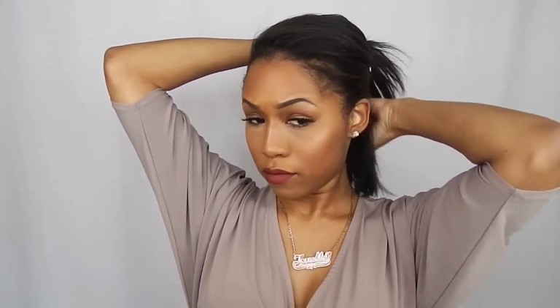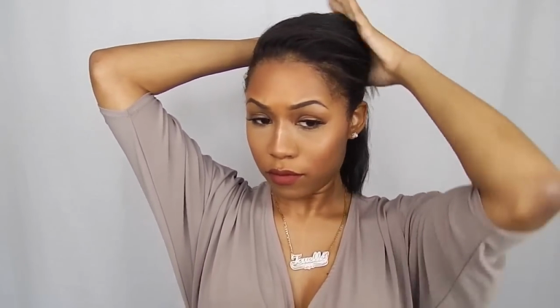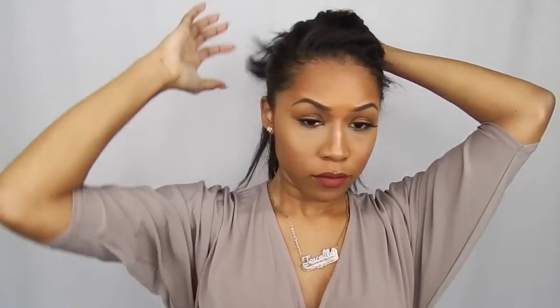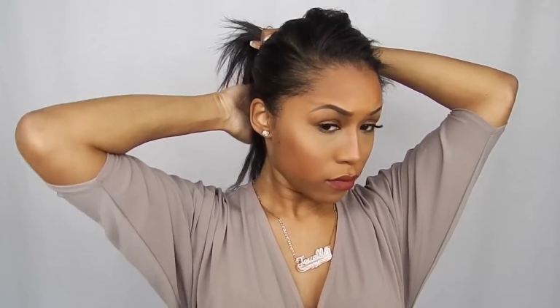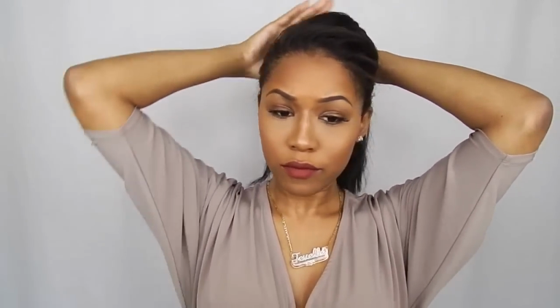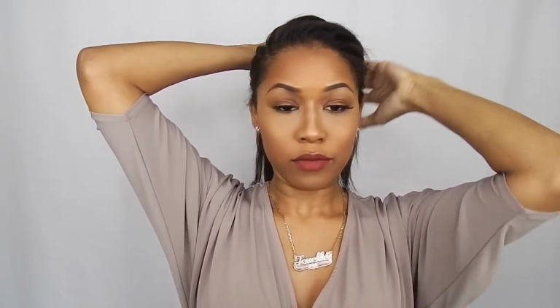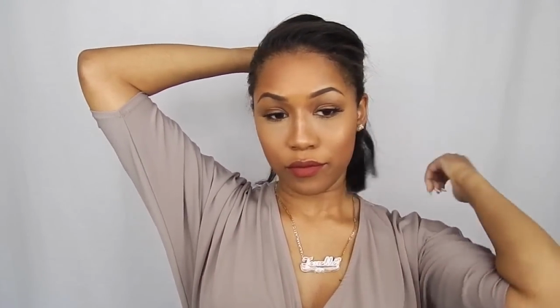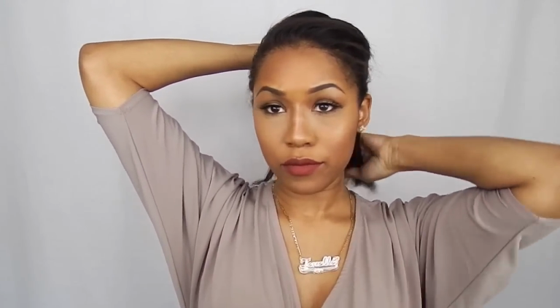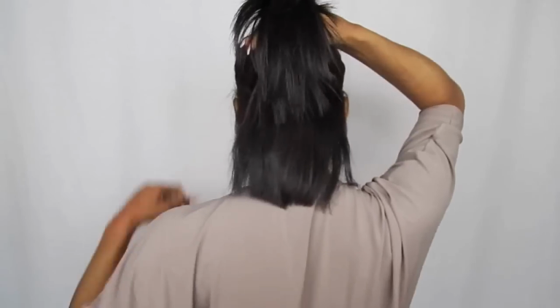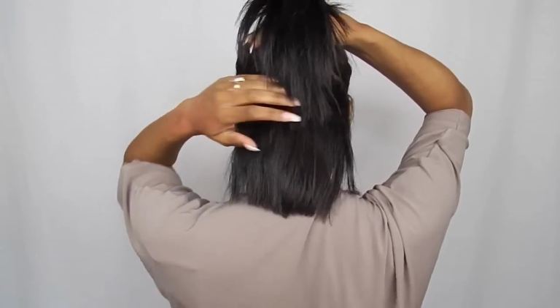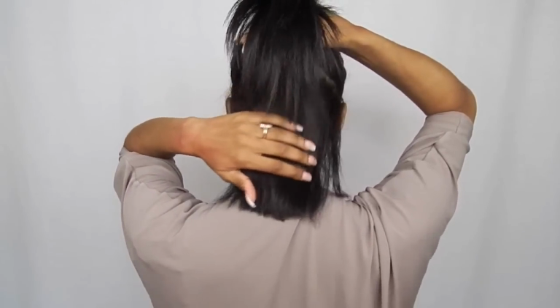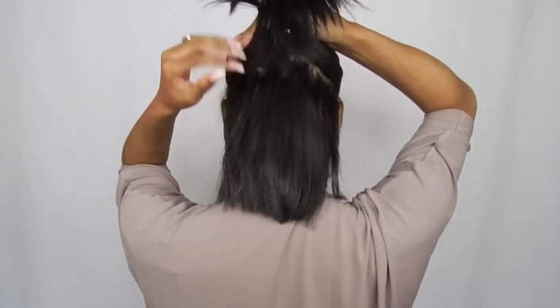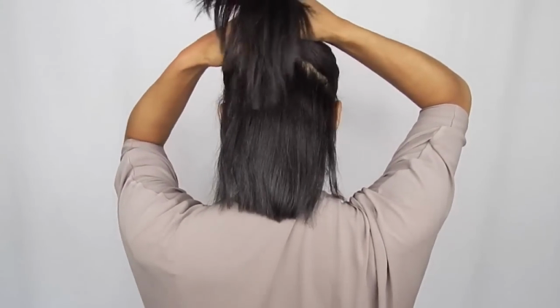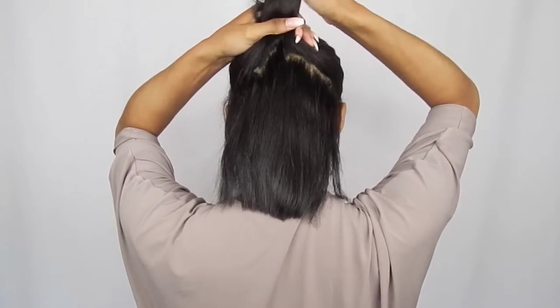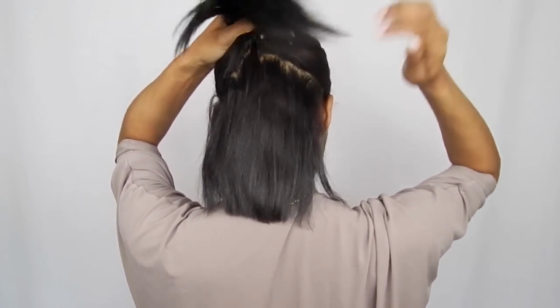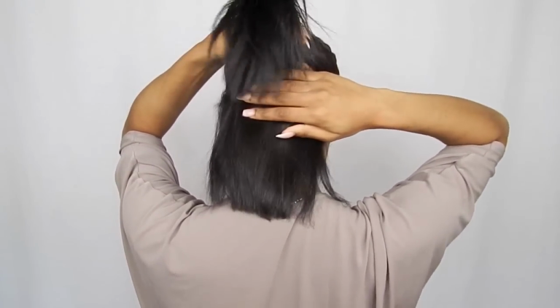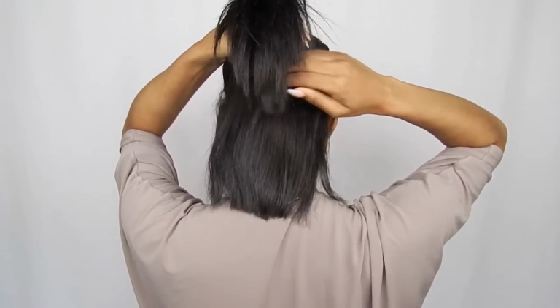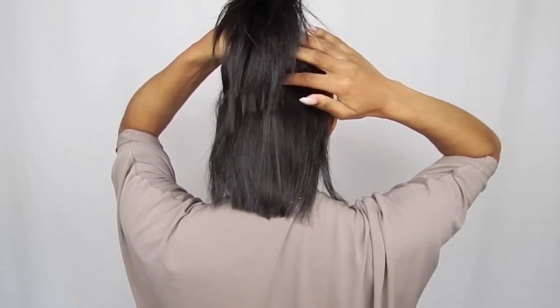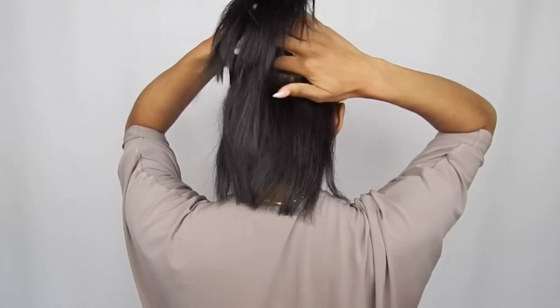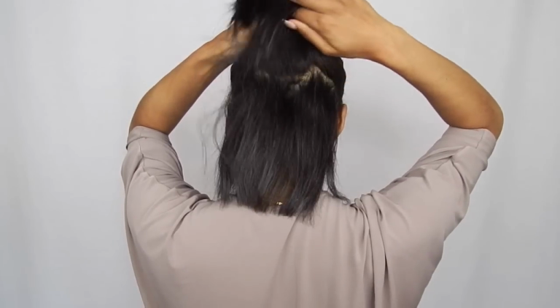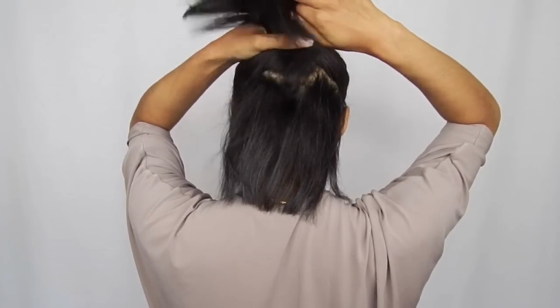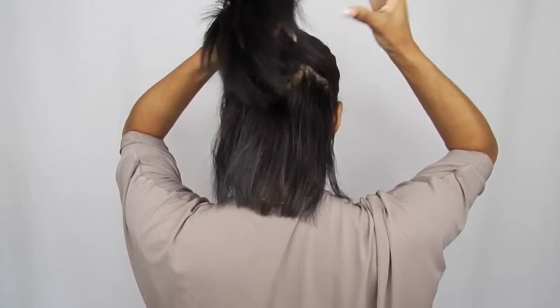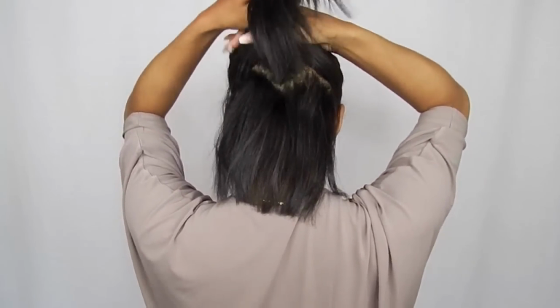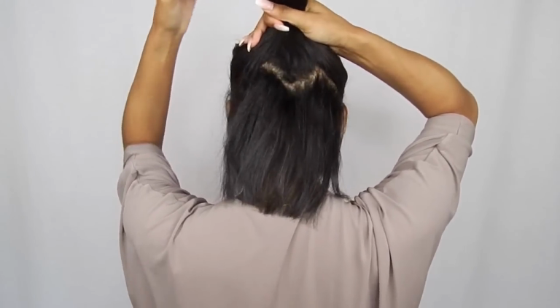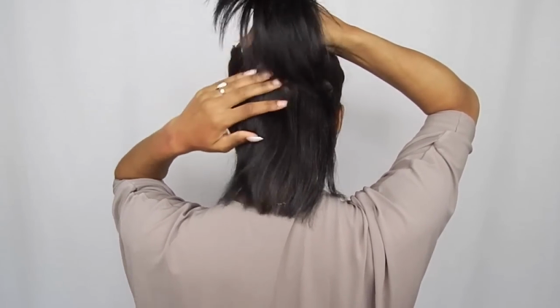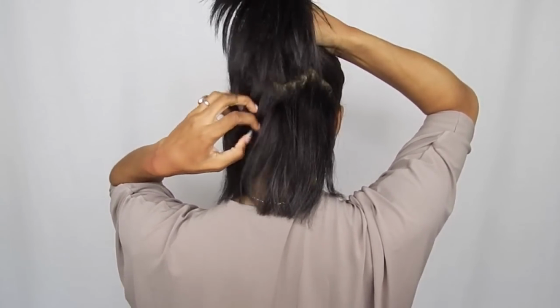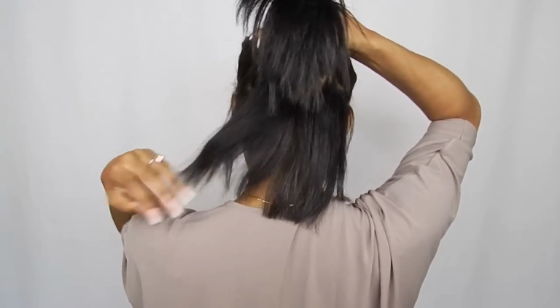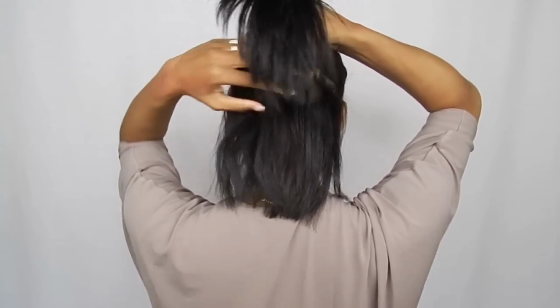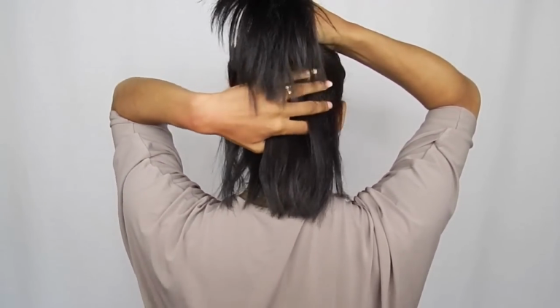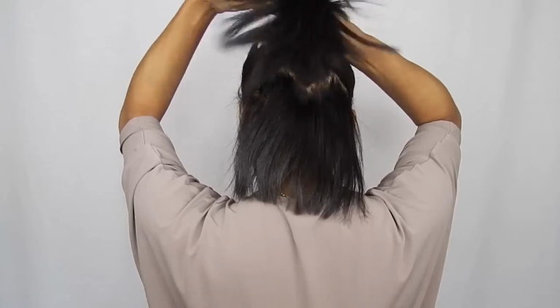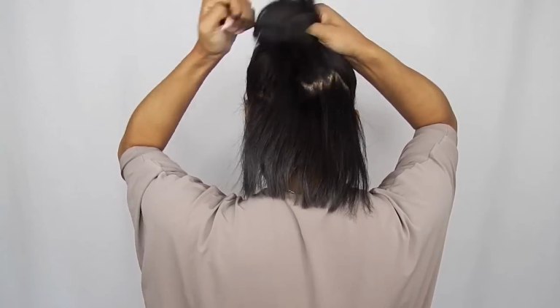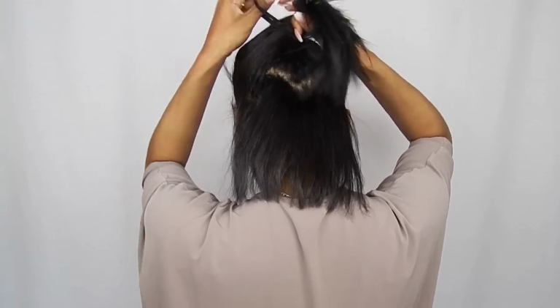I'm starting out with my hair pretty limp, boring, and pretty dirty. I'm going to start by sectioning off my hair because we're going to be applying some clip-ins, and I leave a lot of hair out so I'm able to put my hair in a high ponytail.